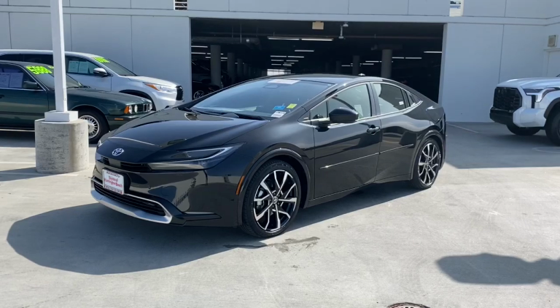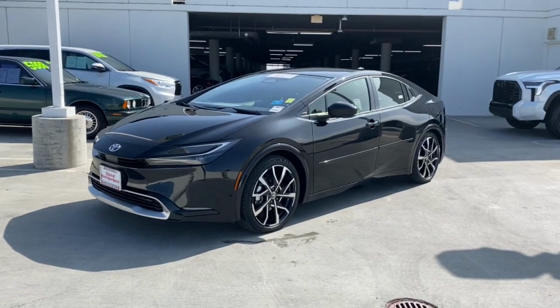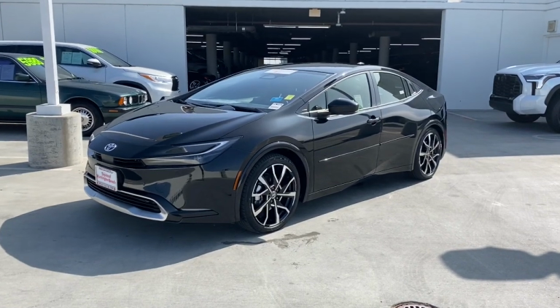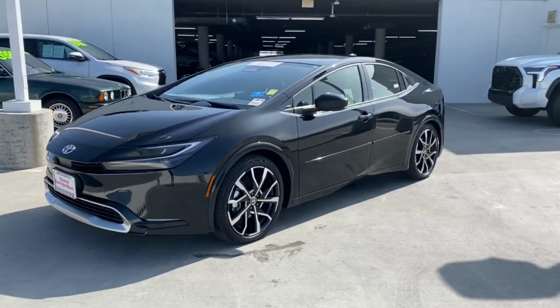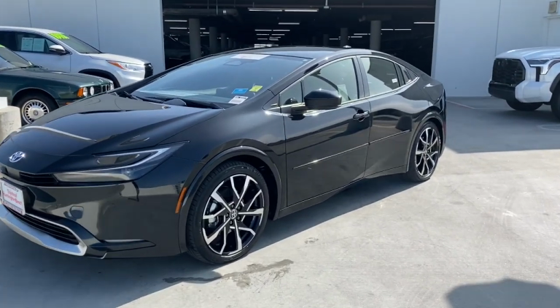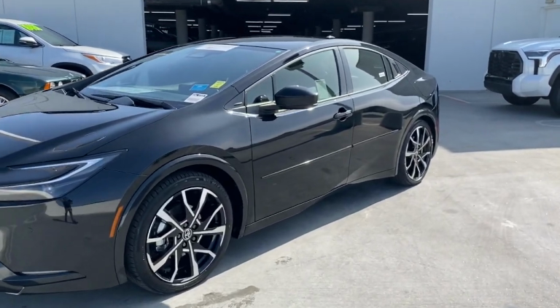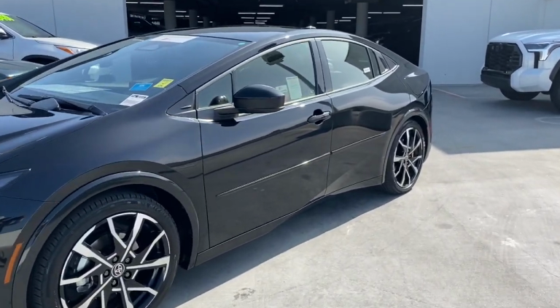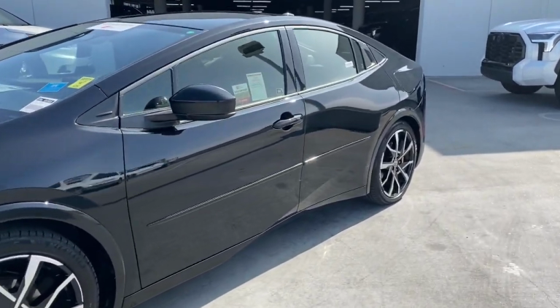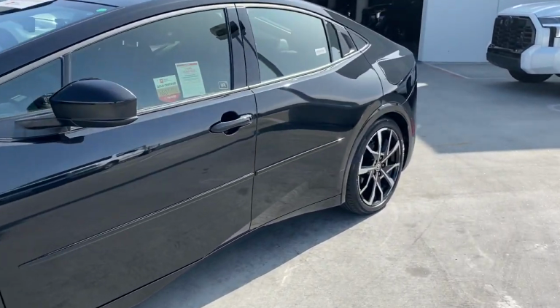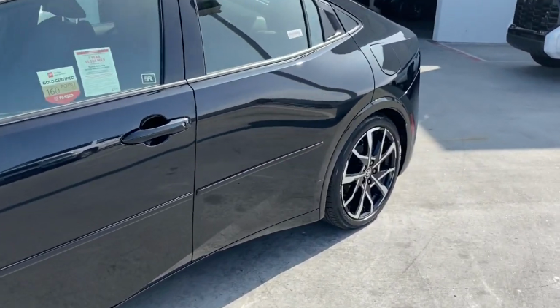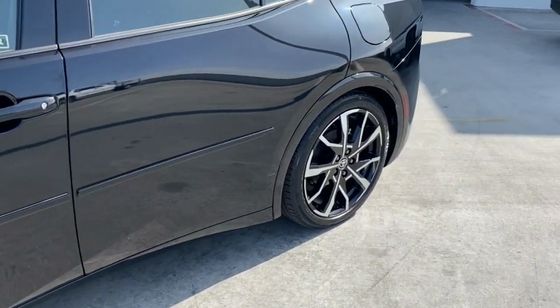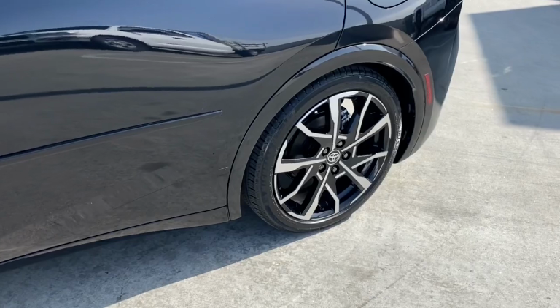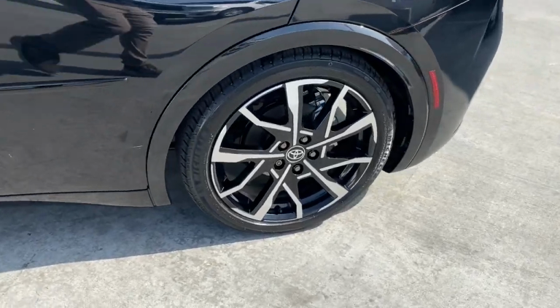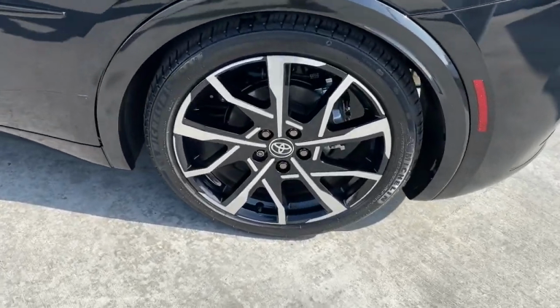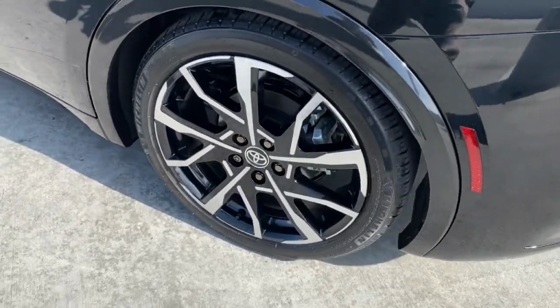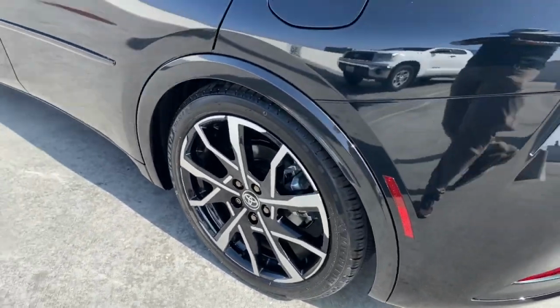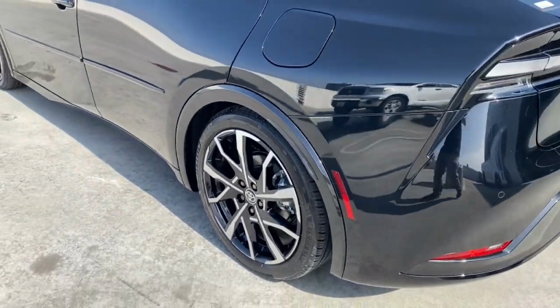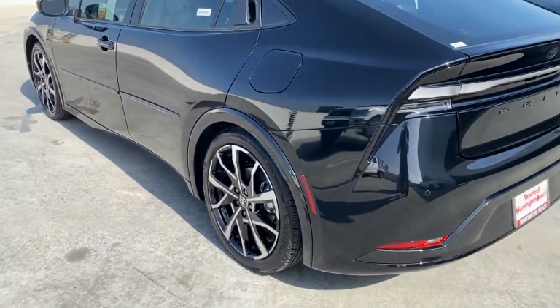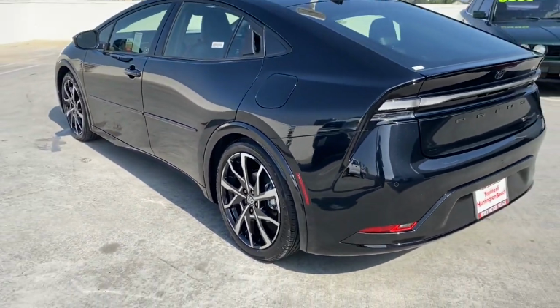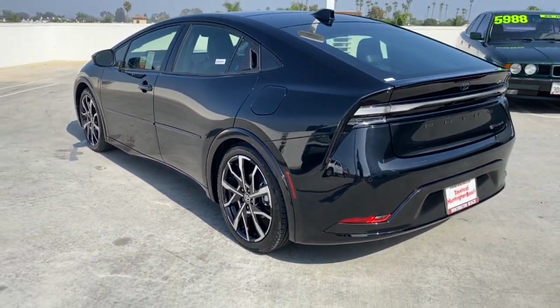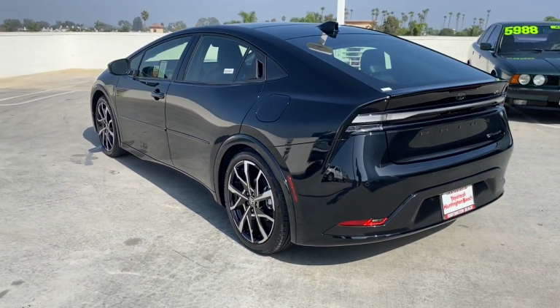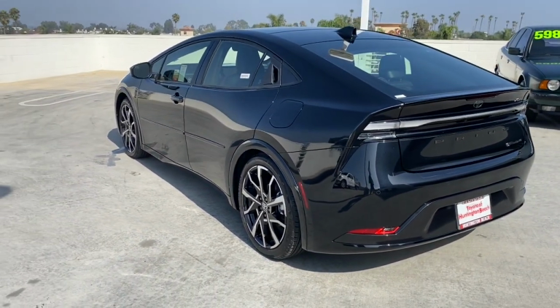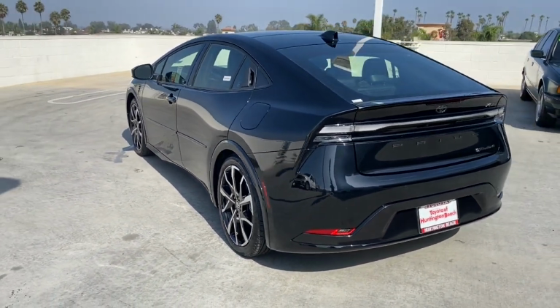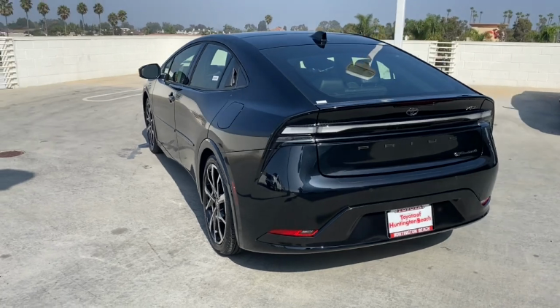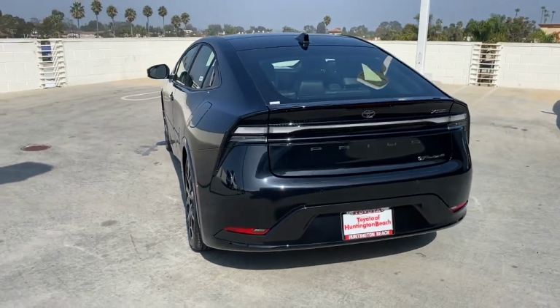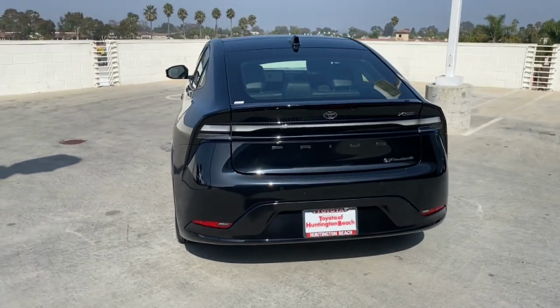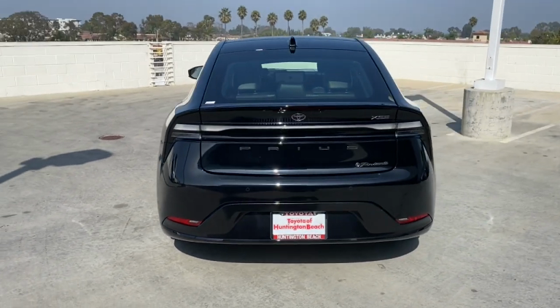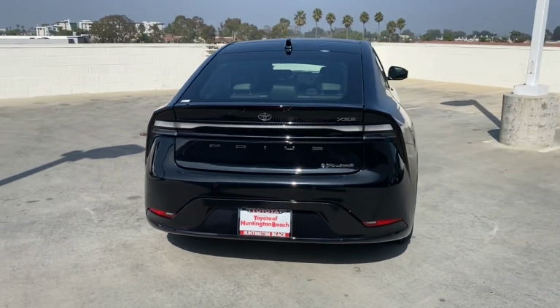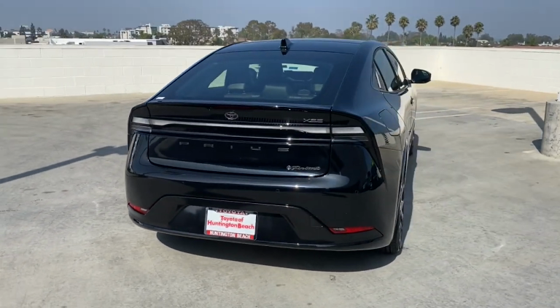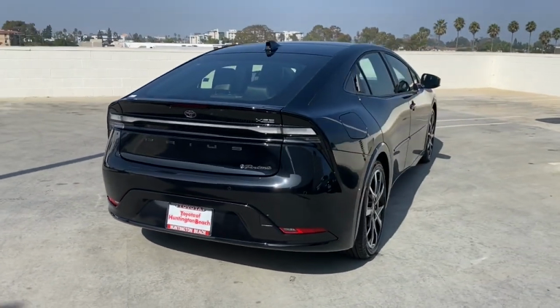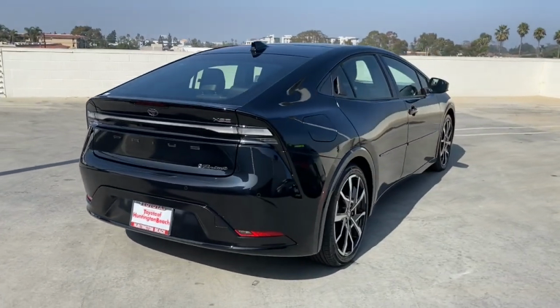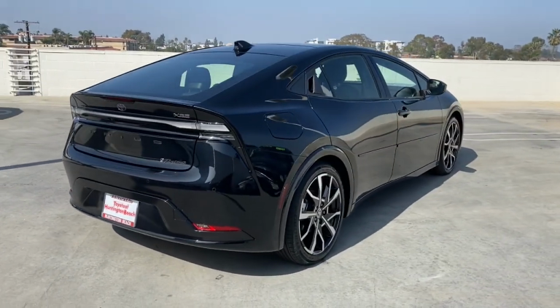Hop into the 2024 Toyota Prius Prime. With less than 5,000 miles on the odometer, this vehicle provides excellent value. Check out the innovative design and versatile style of this Prius Prime plug-in hybrid.